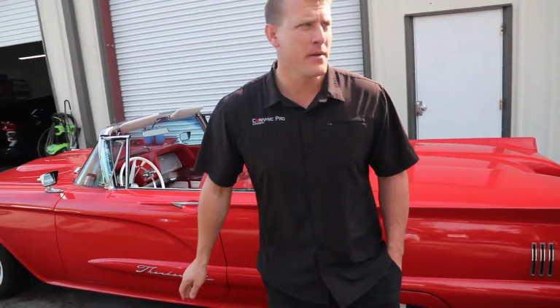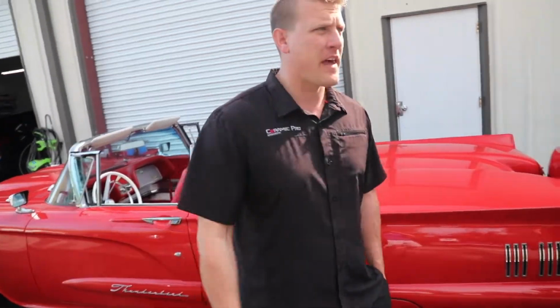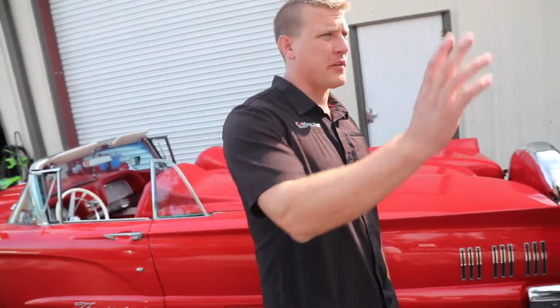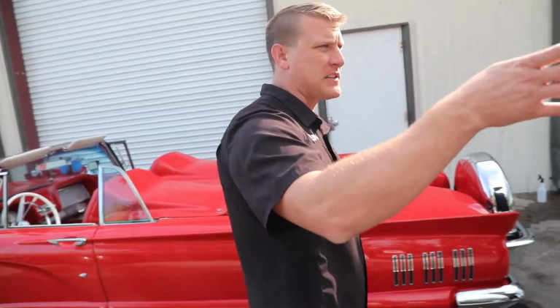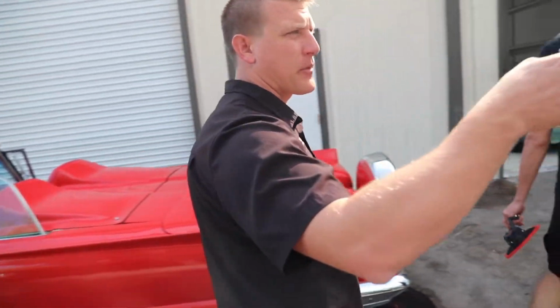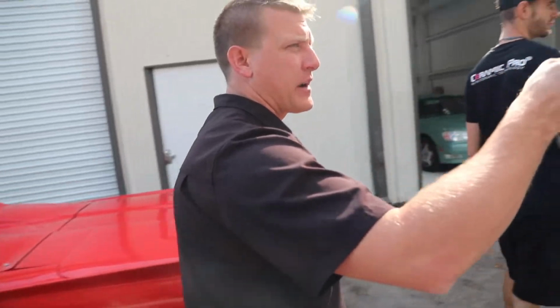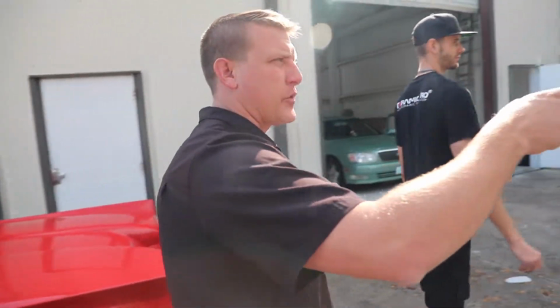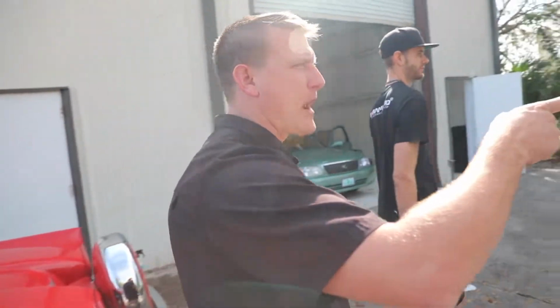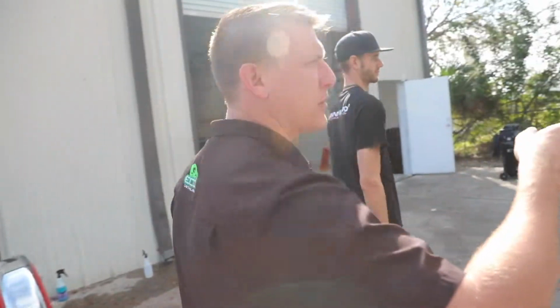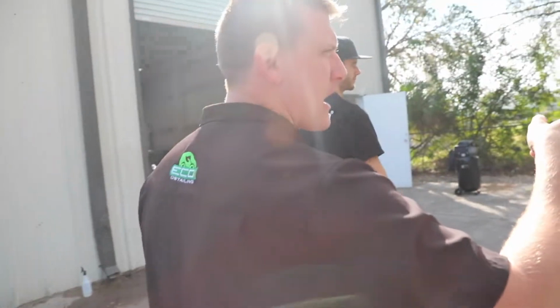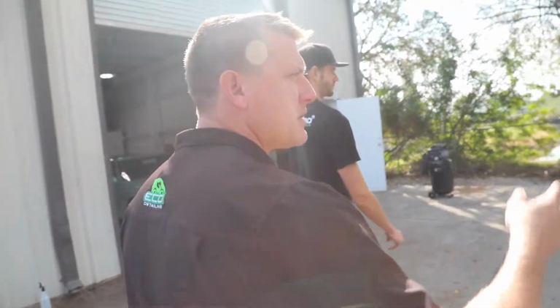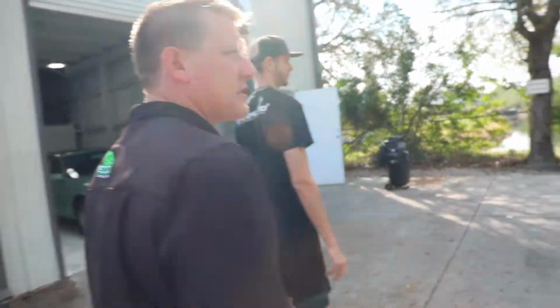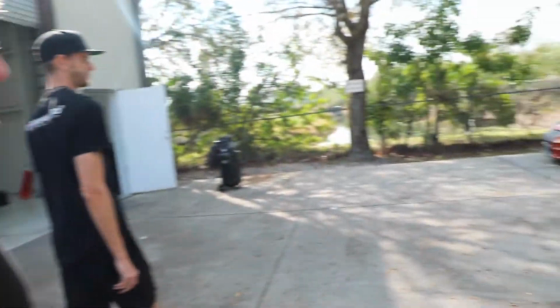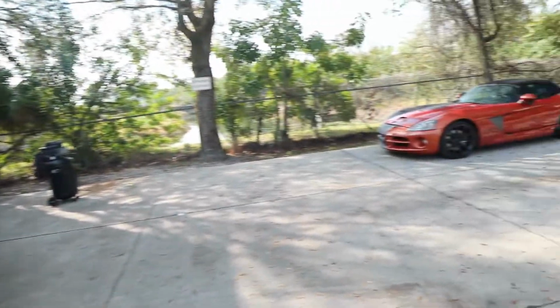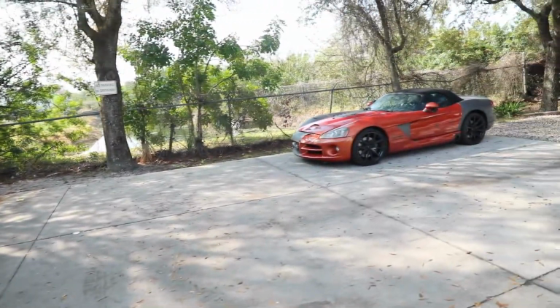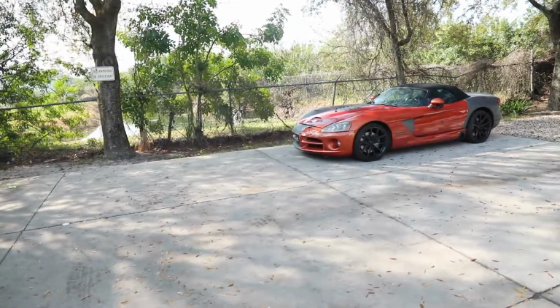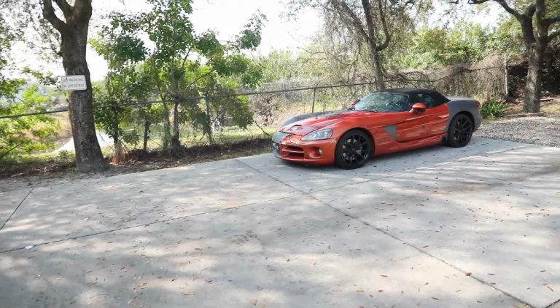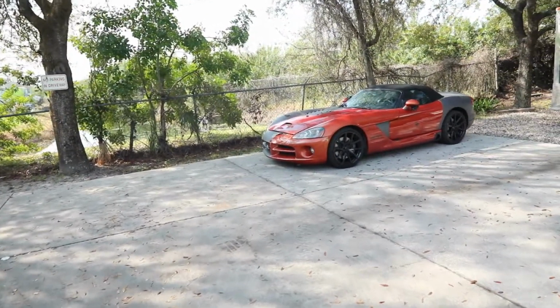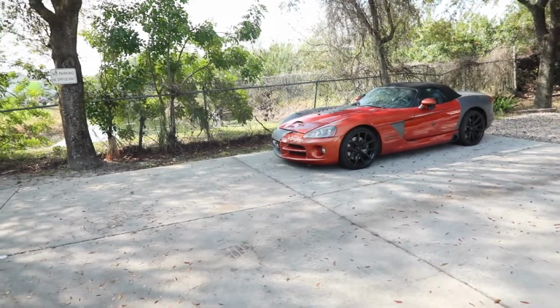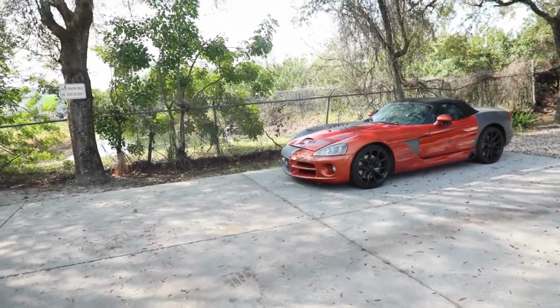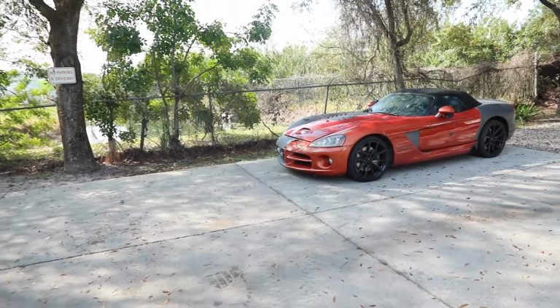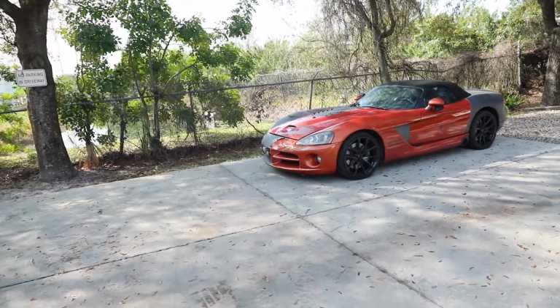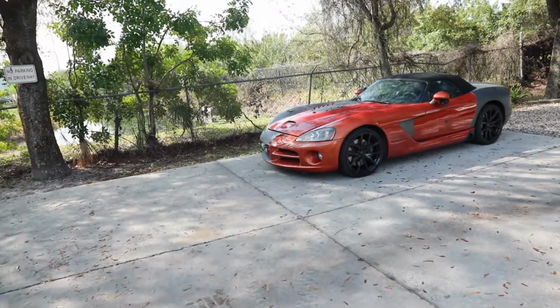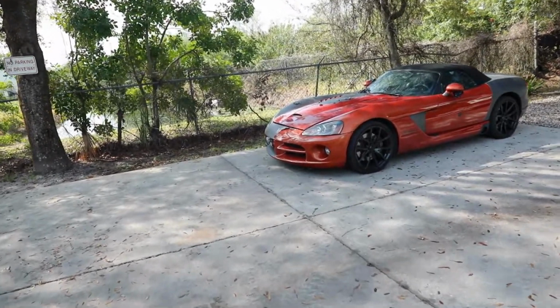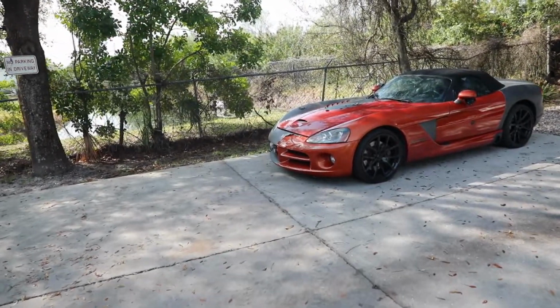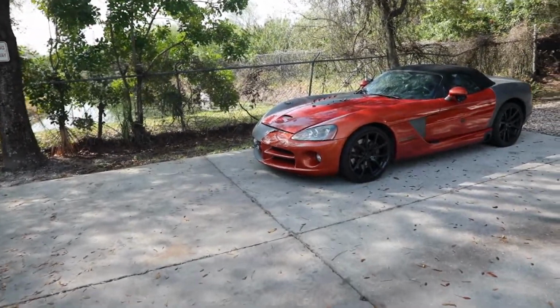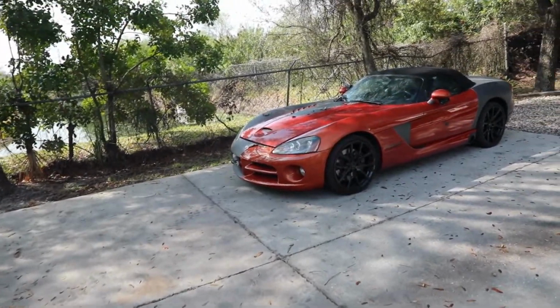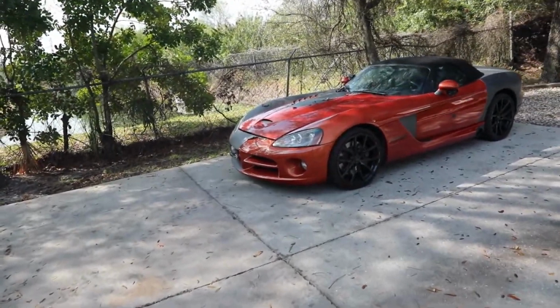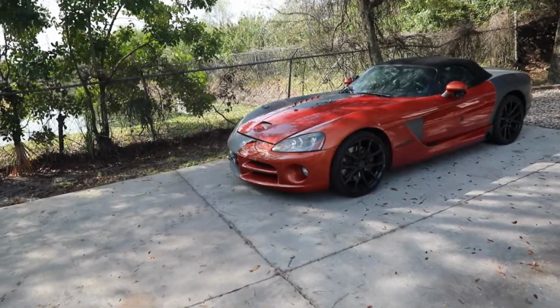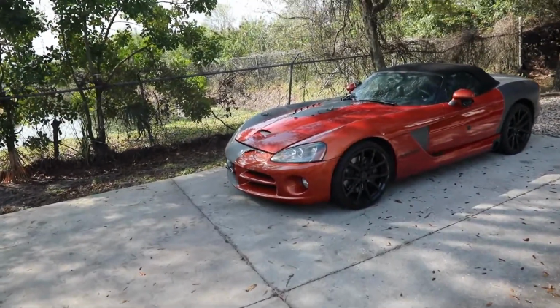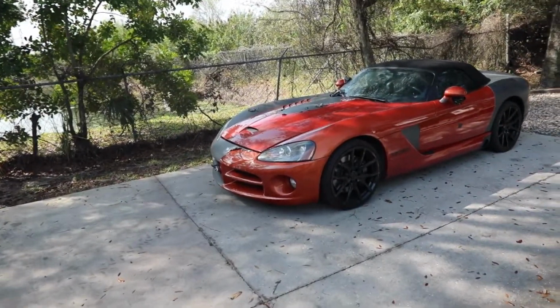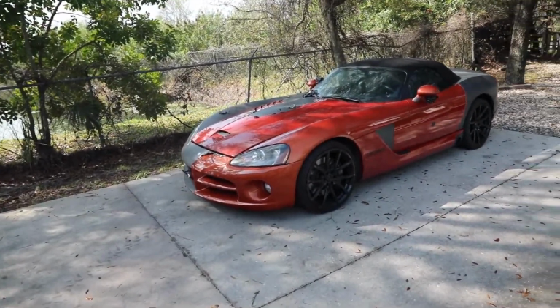Beyond that, we do have a Dodge Viper over here that we're doing a wrap removal on. We're going to pull that out in the sun, let it simmer a little bit, and continue removing the wrap on the Dodge Viper.